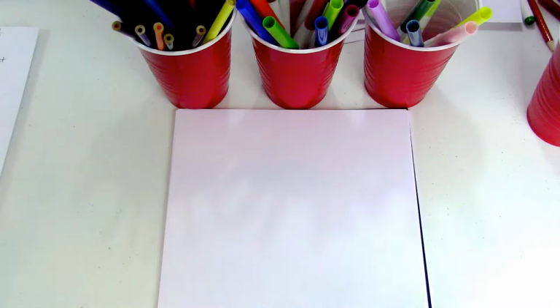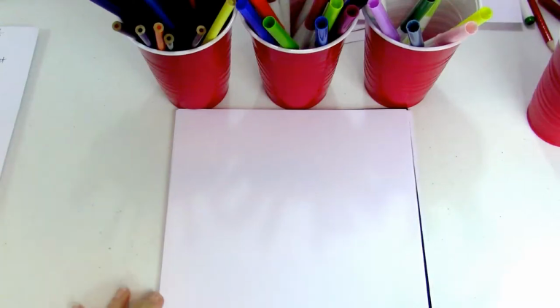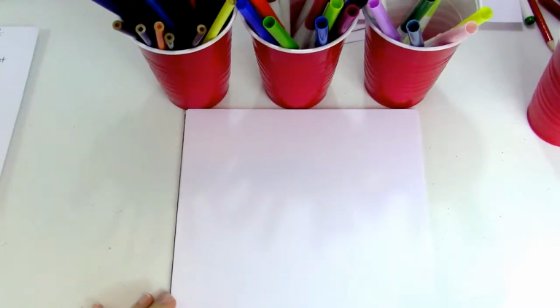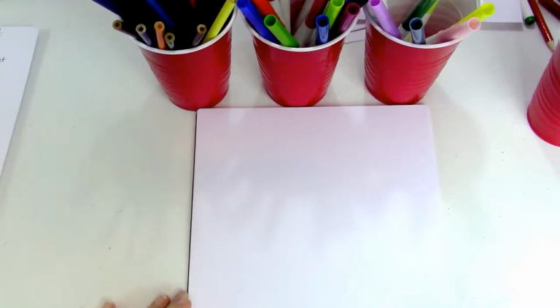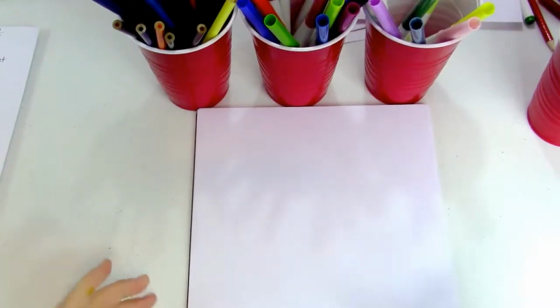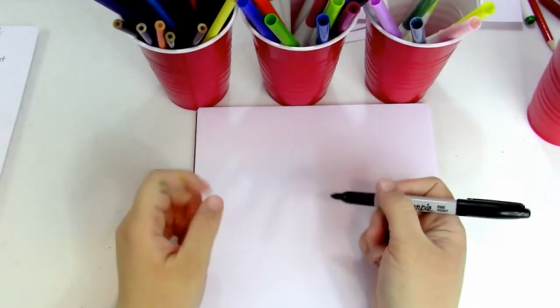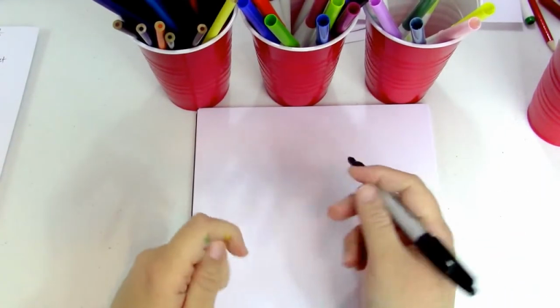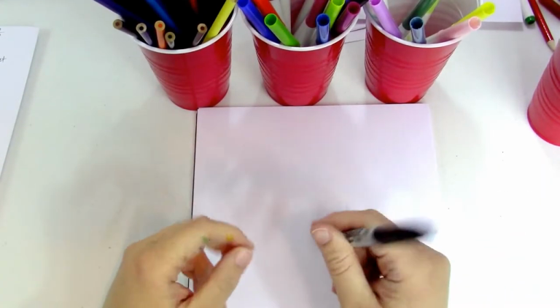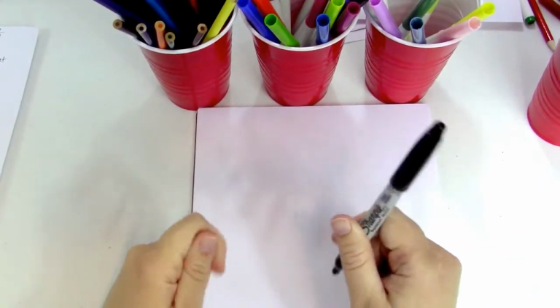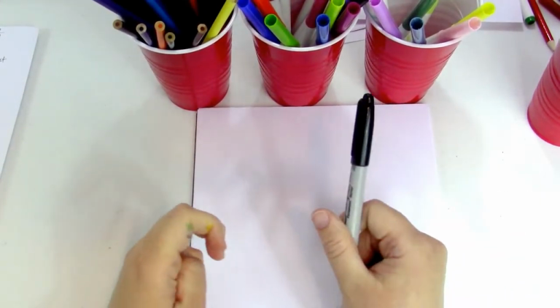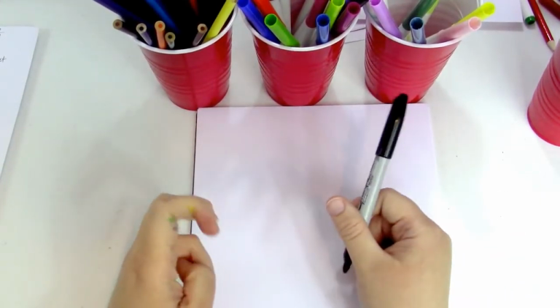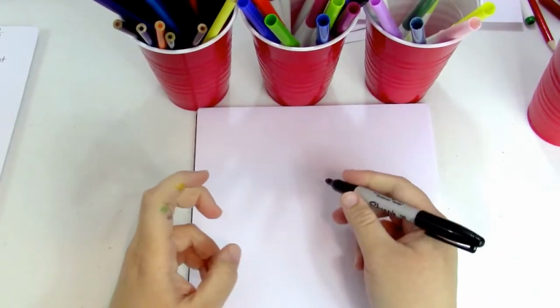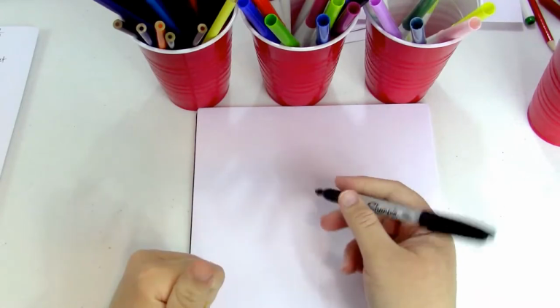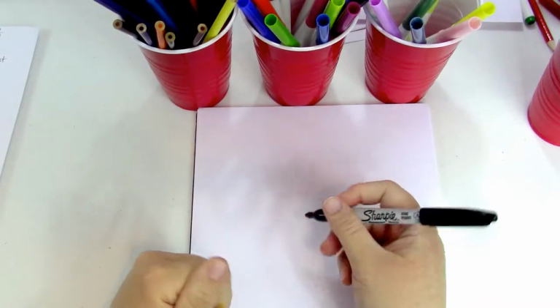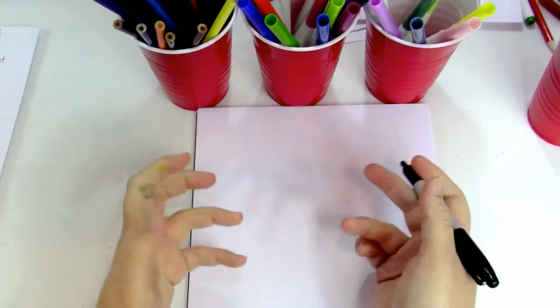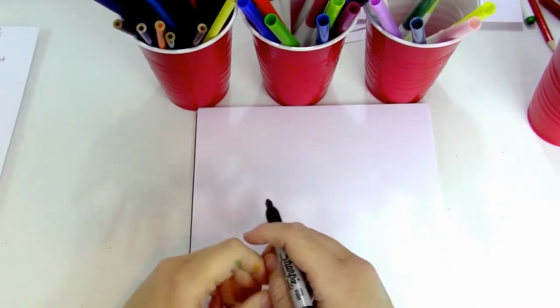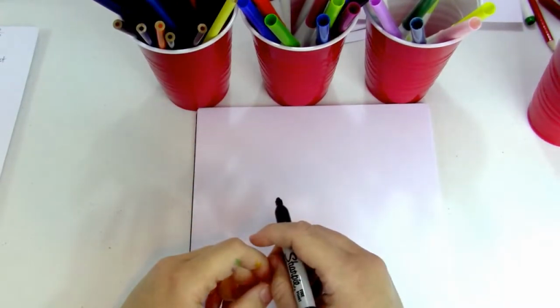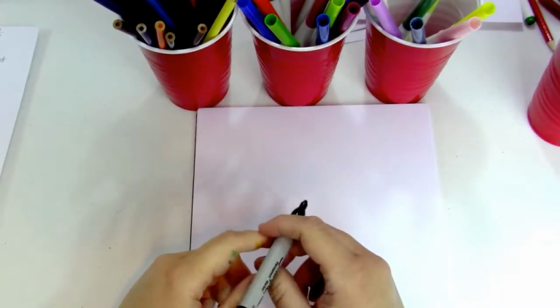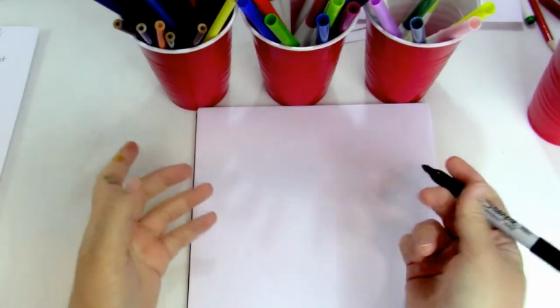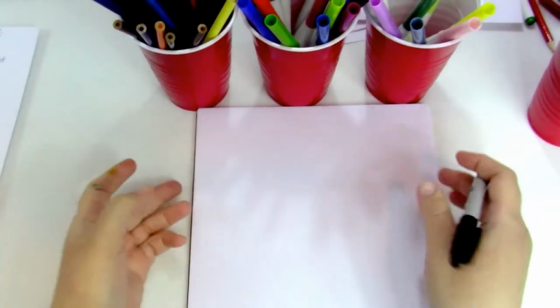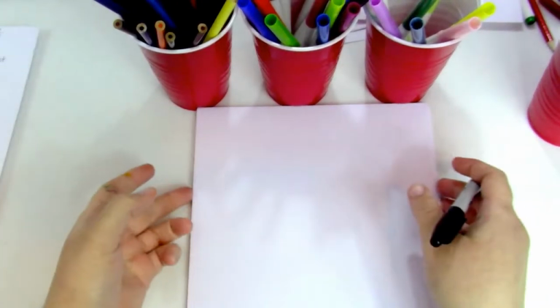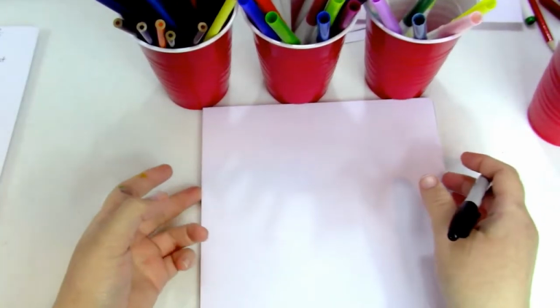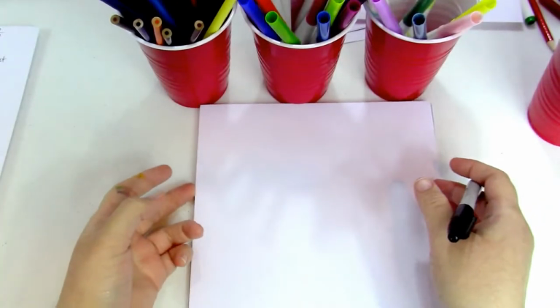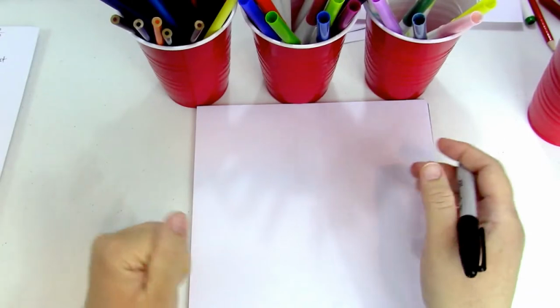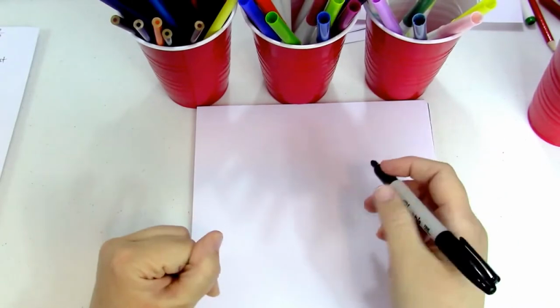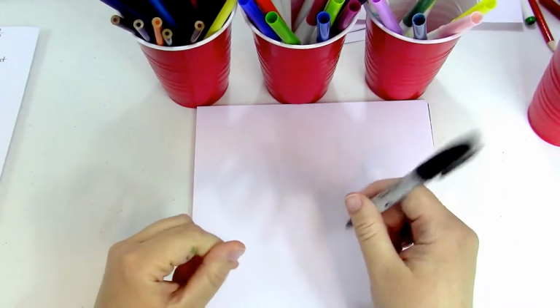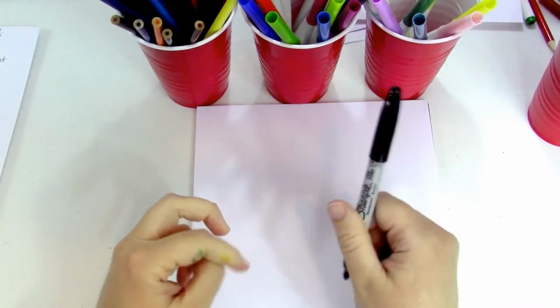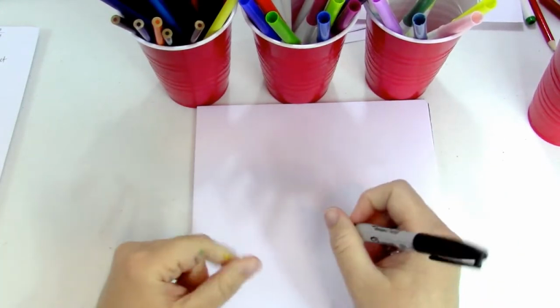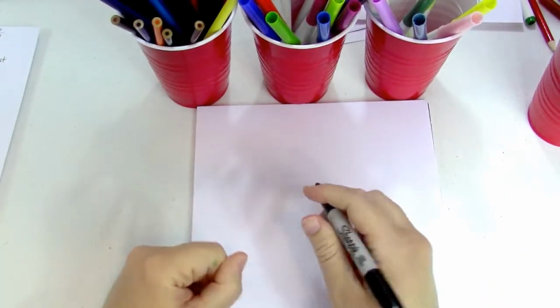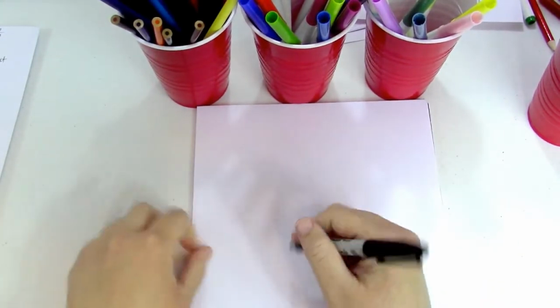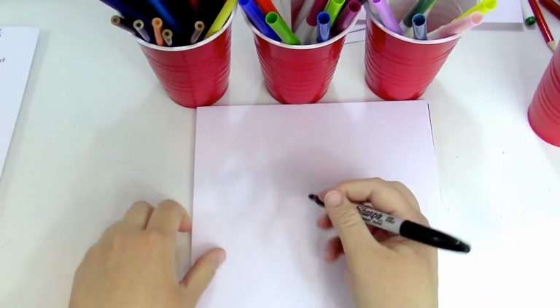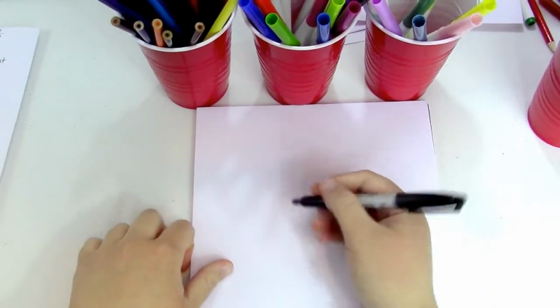Hey guys, today we're gonna learn how to draw a chihuahua puppy, which is one of my favorite dogs because I've got two of them right now and I'm watching a third one. I love dogs.